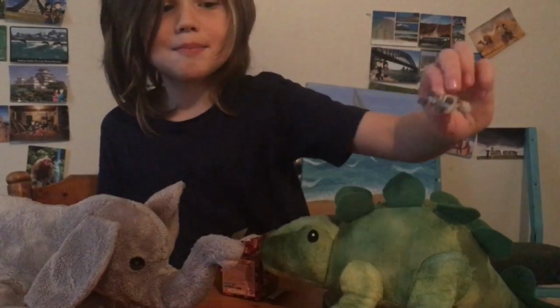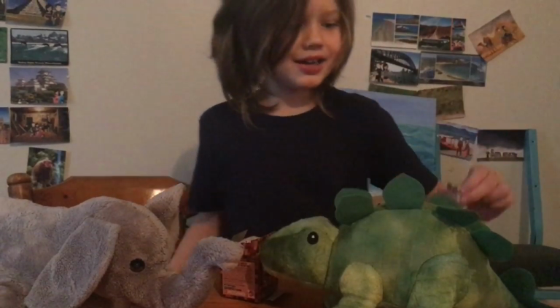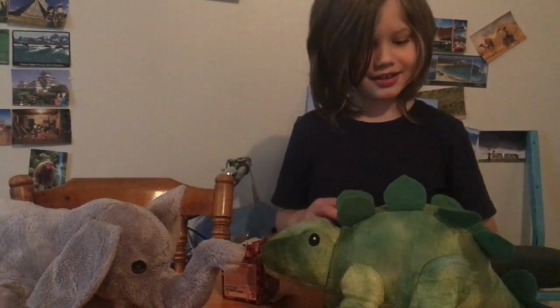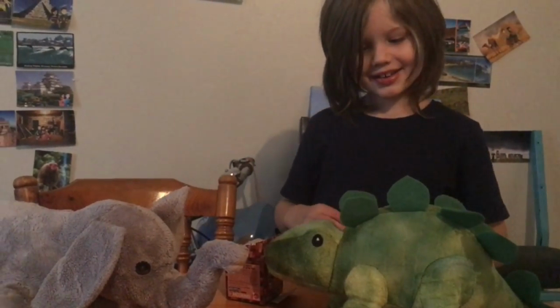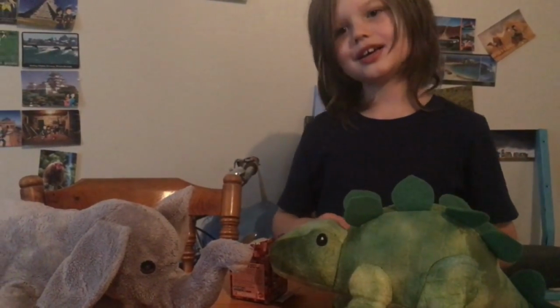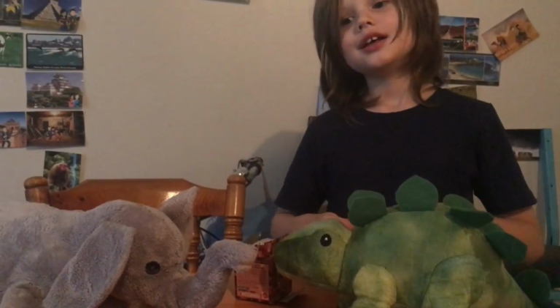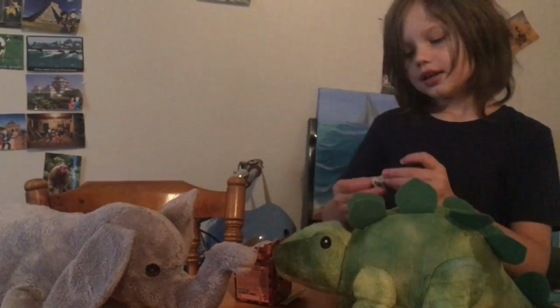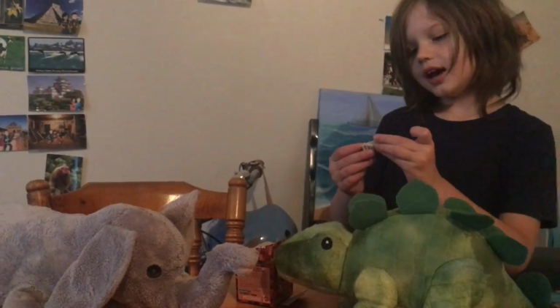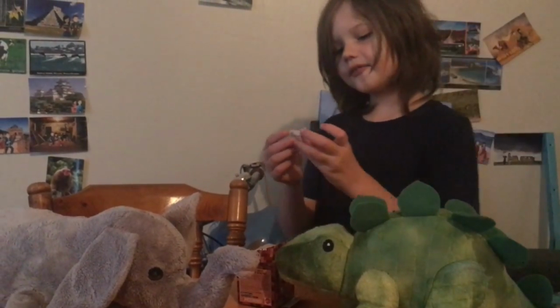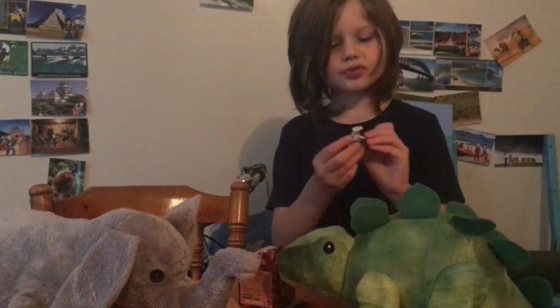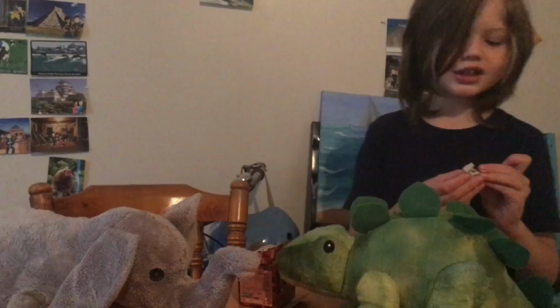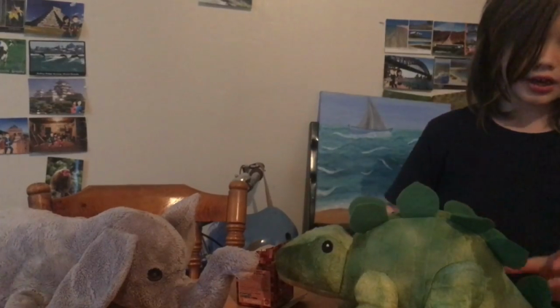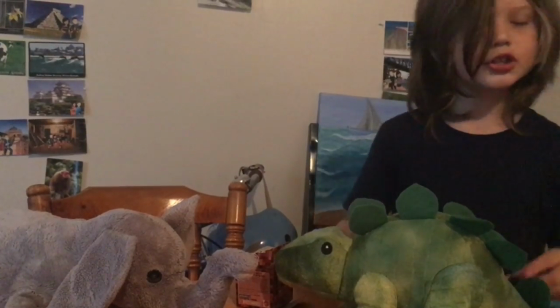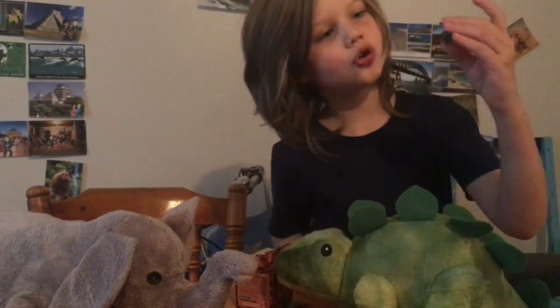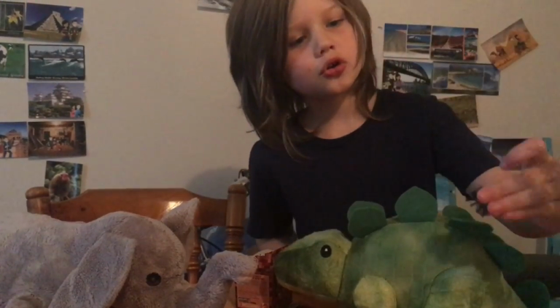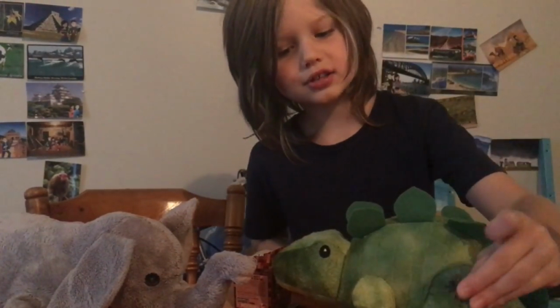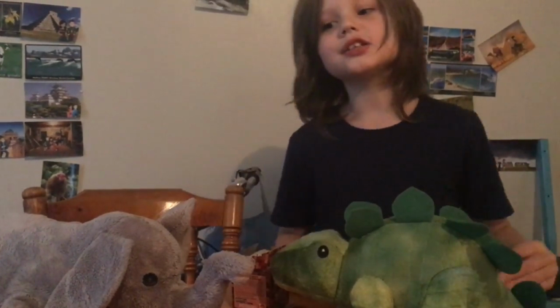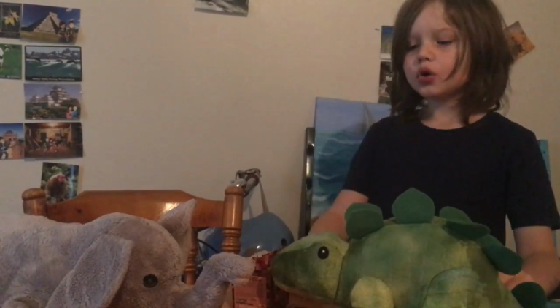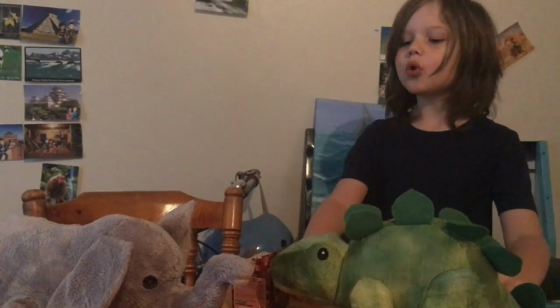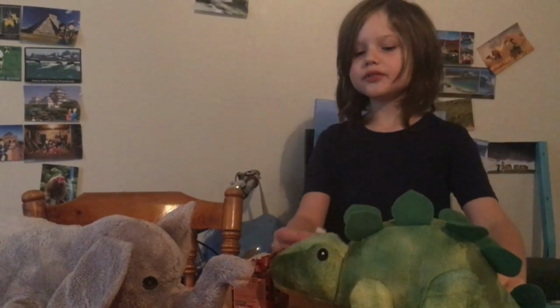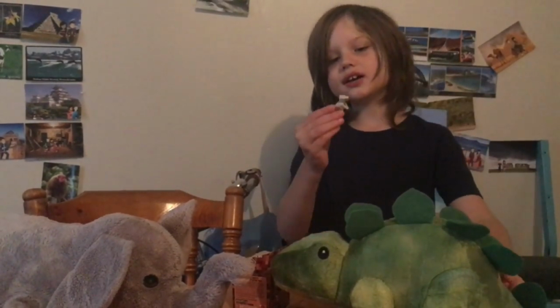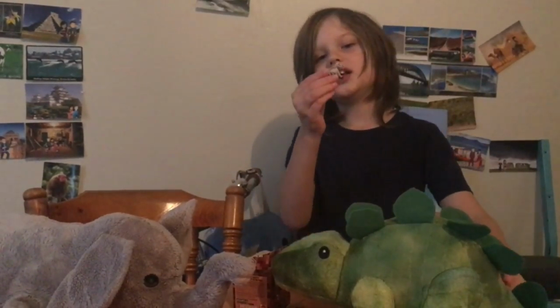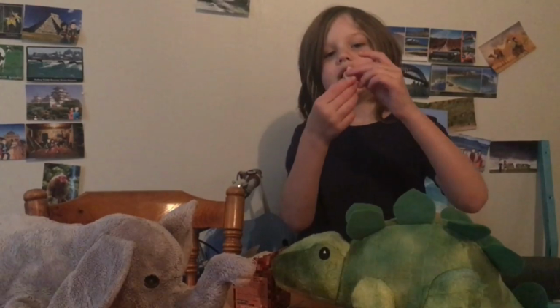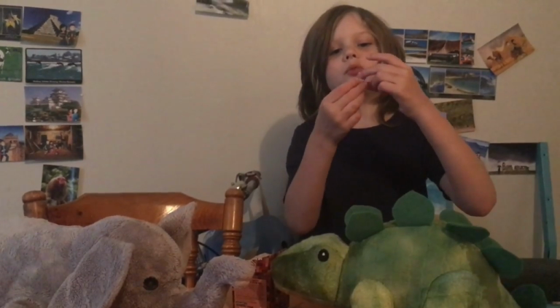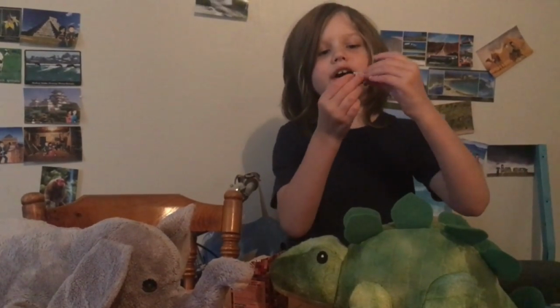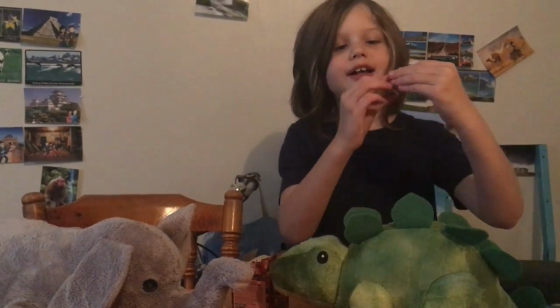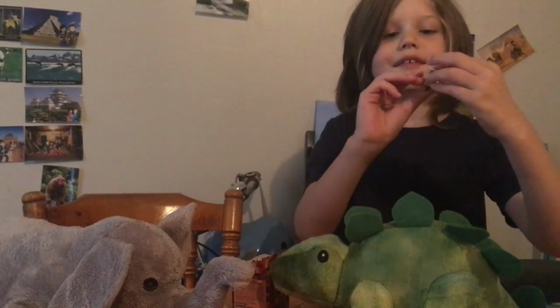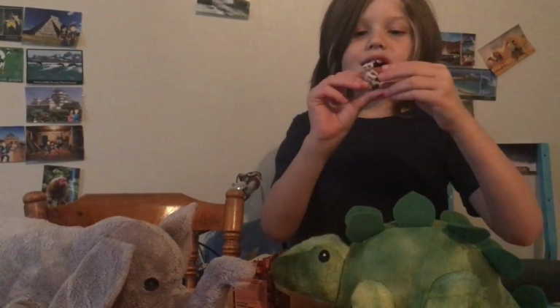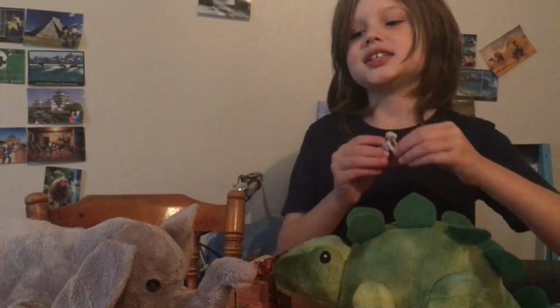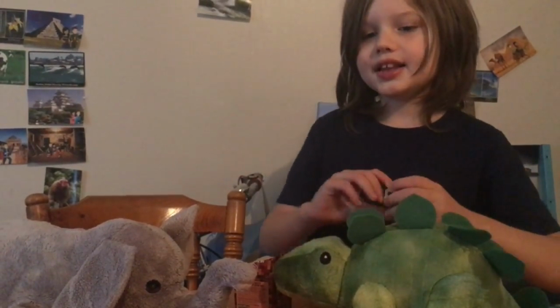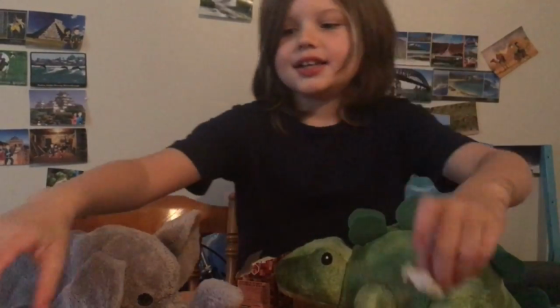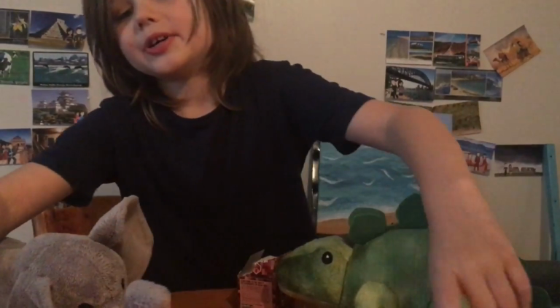Here's the close-up of the skeleton horse. Now I have two cave spiders — one with a skeleton — and one skeleton horse.